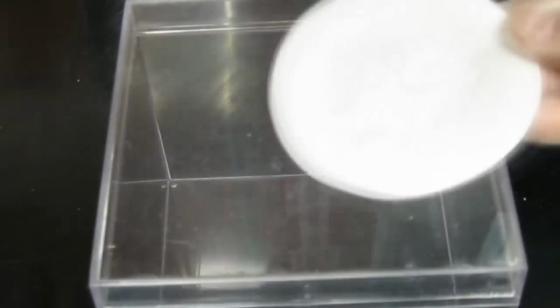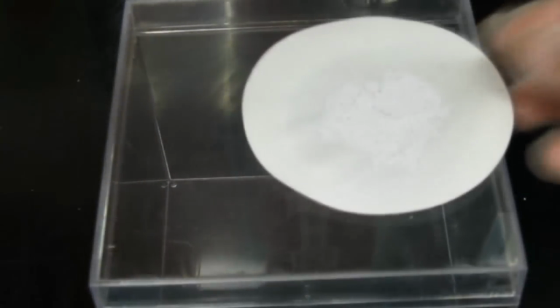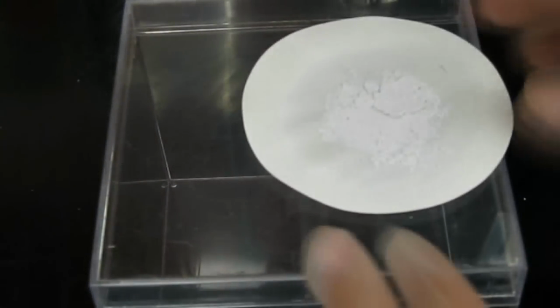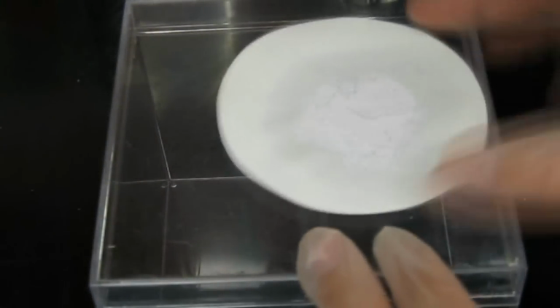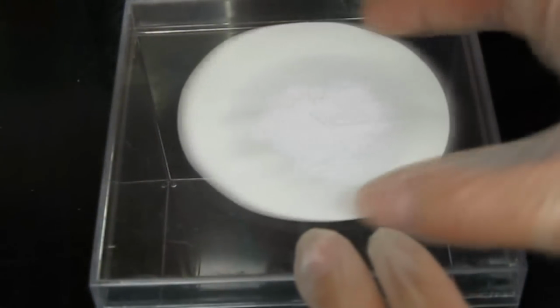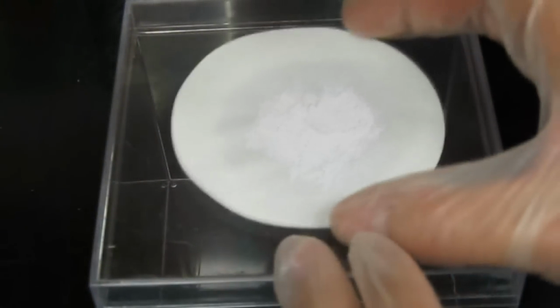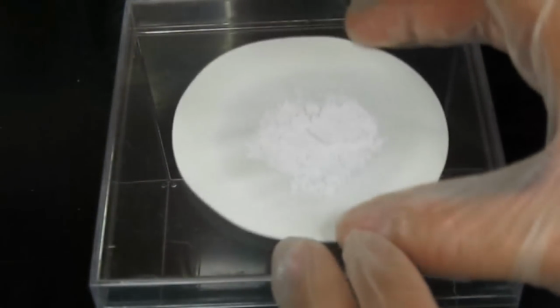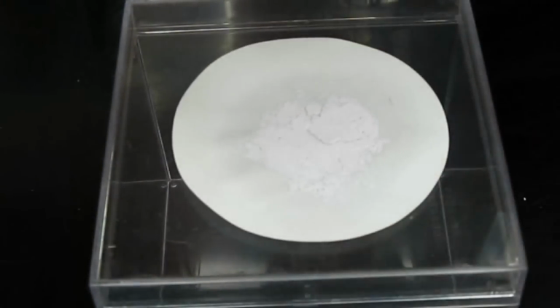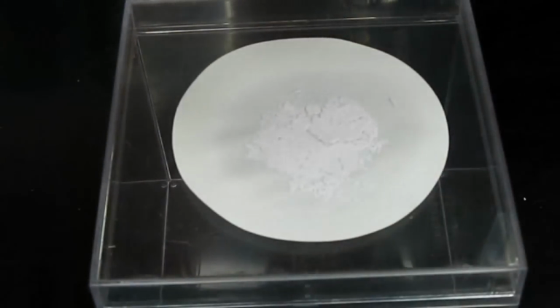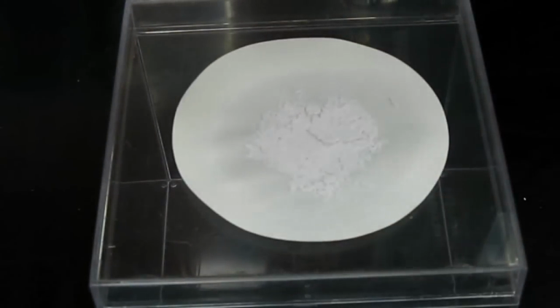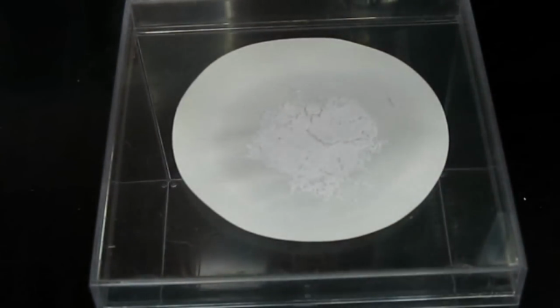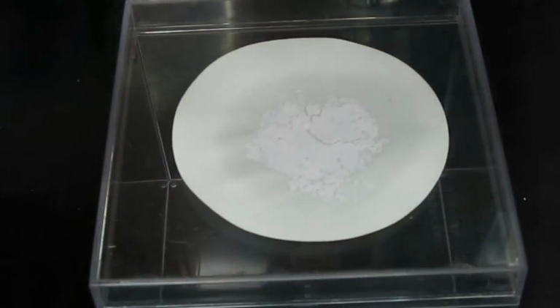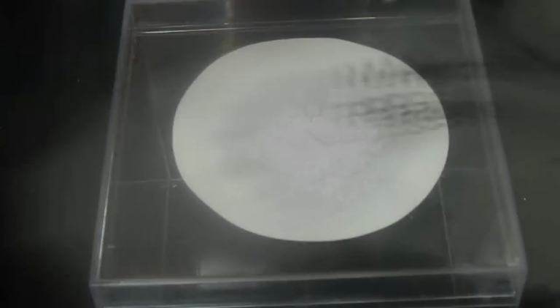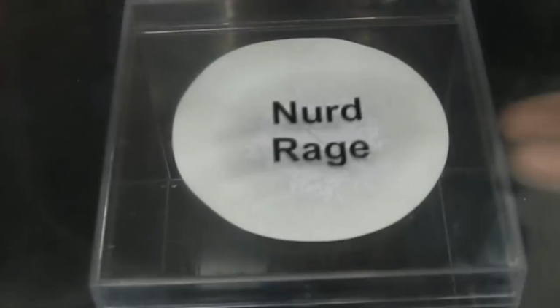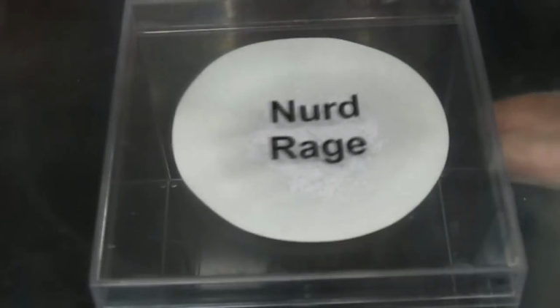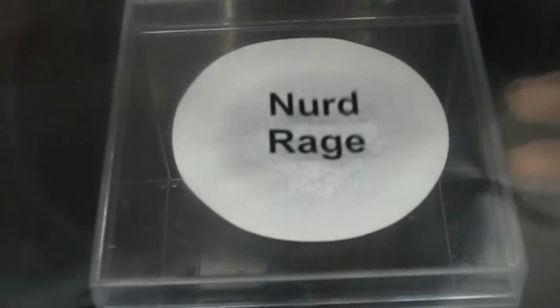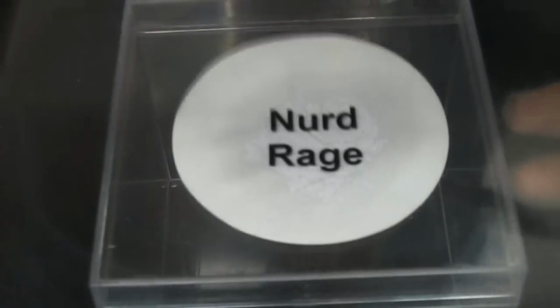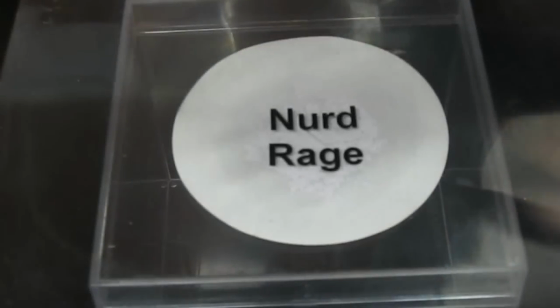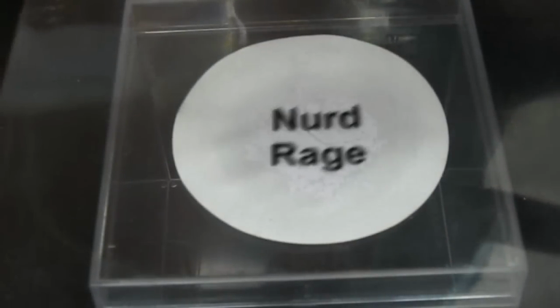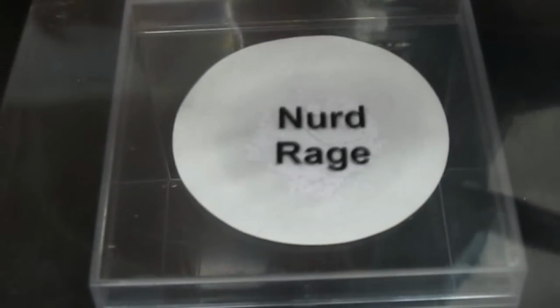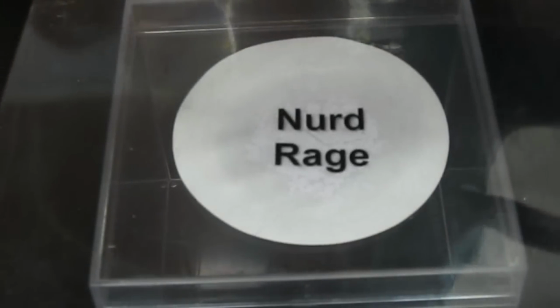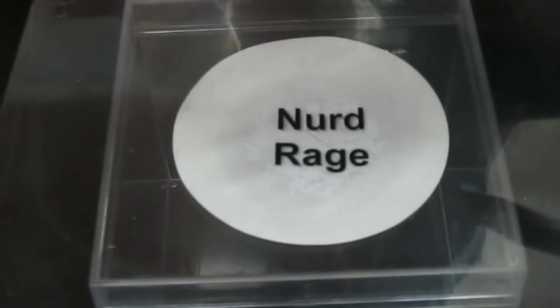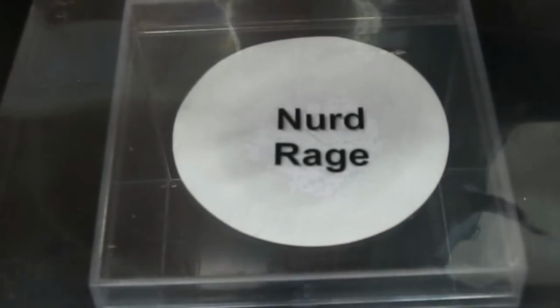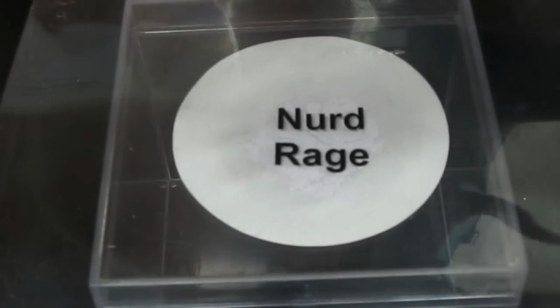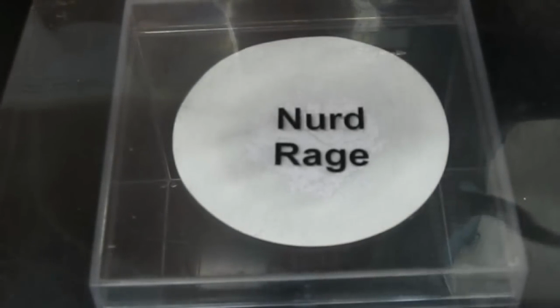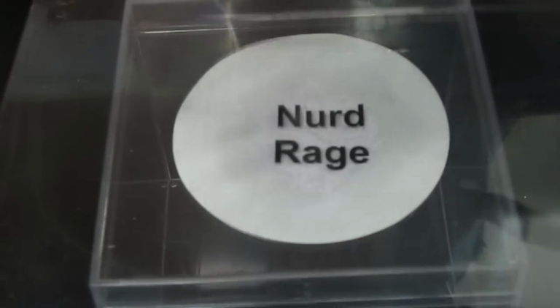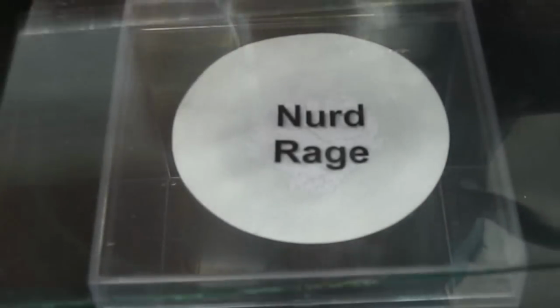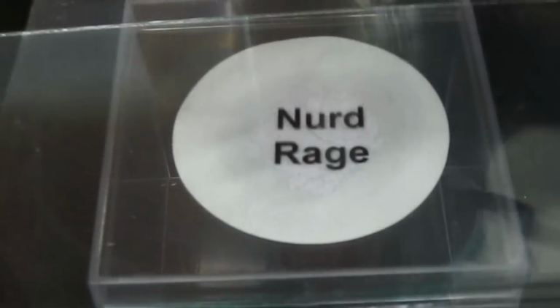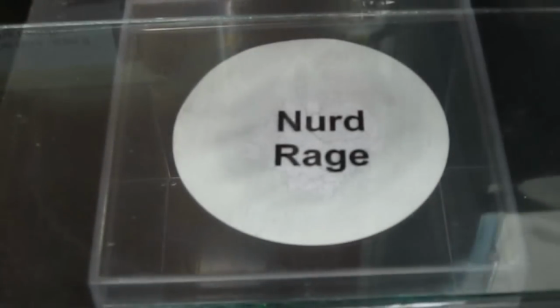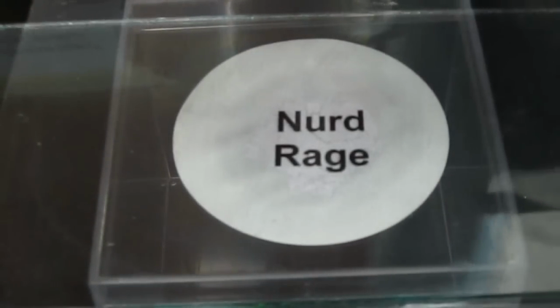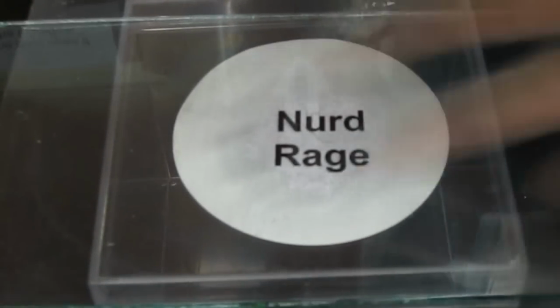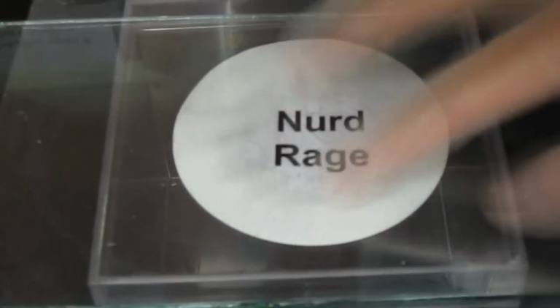When it's dry, take it out and place on top of it a template of something you want imprinted onto the silver chloride. Then place a sheet of glass over the template to hold it flat and steady.